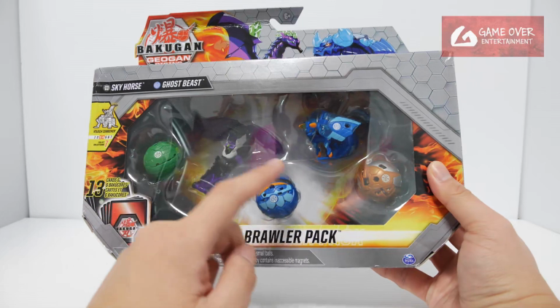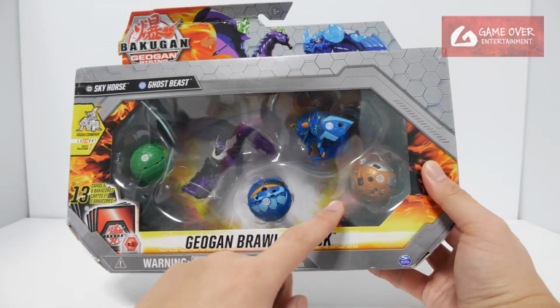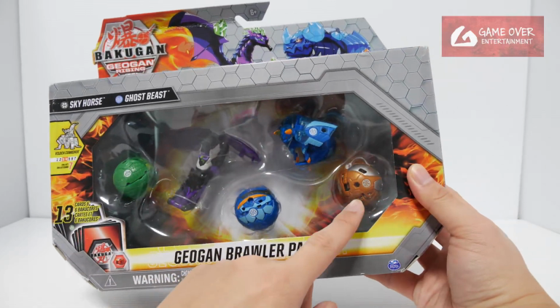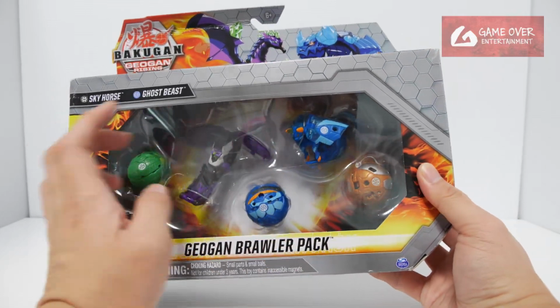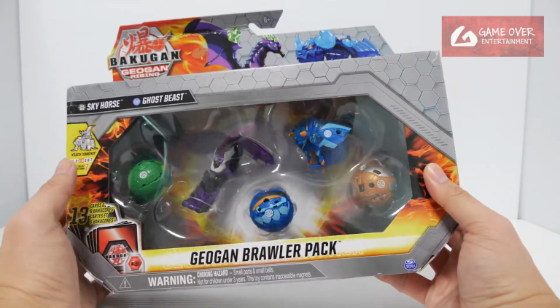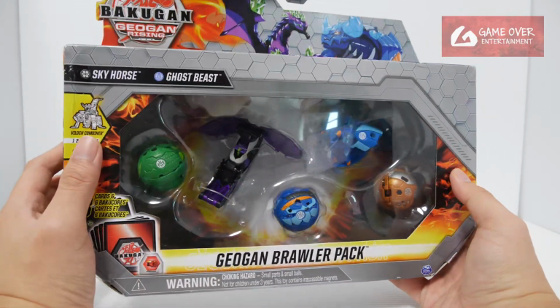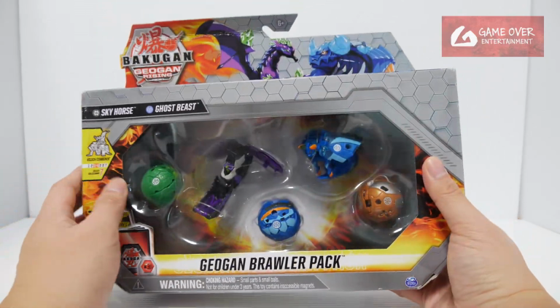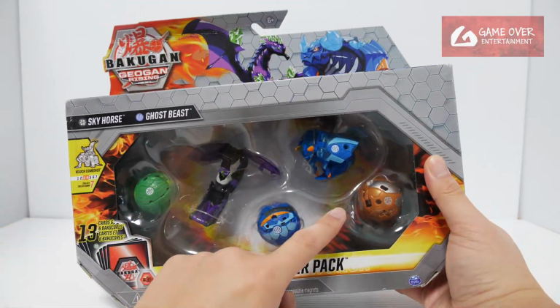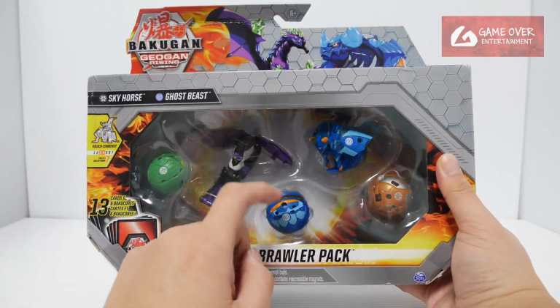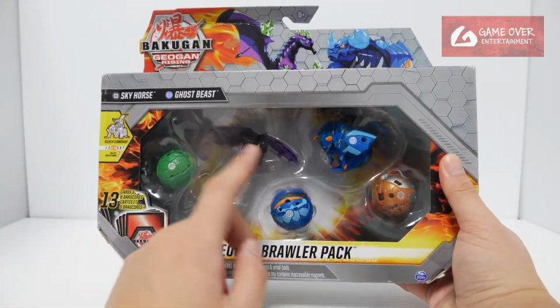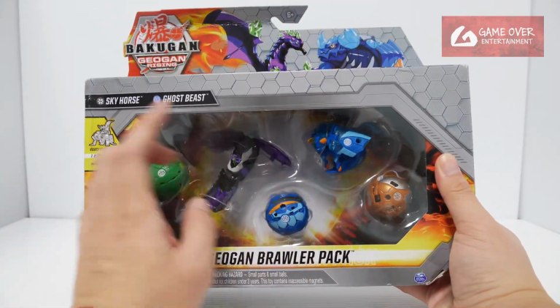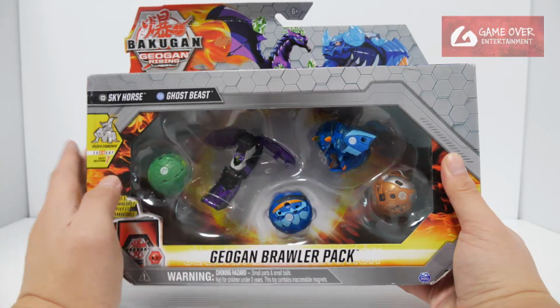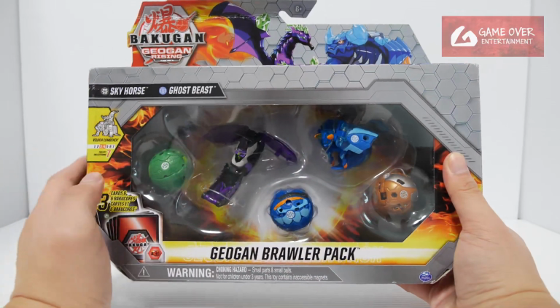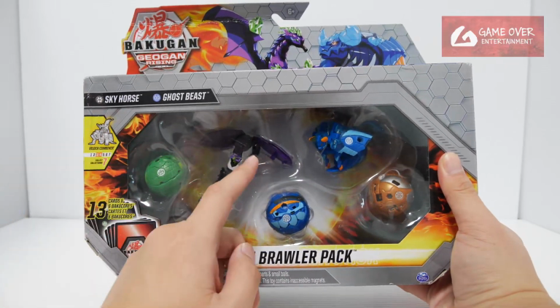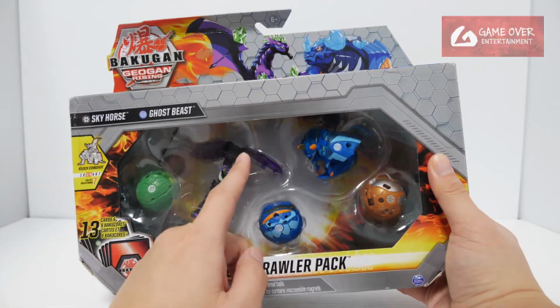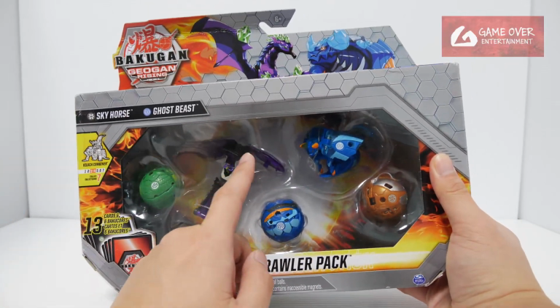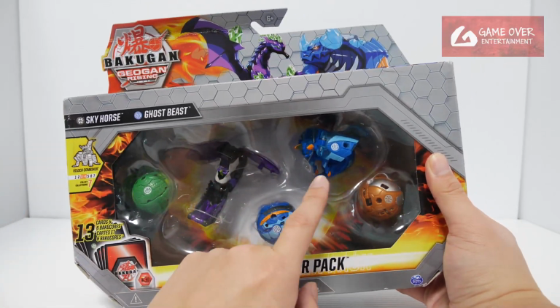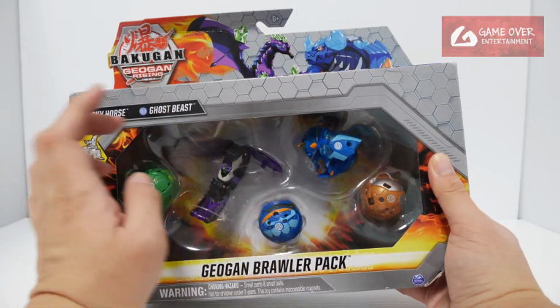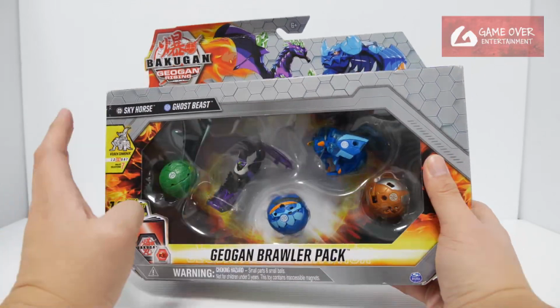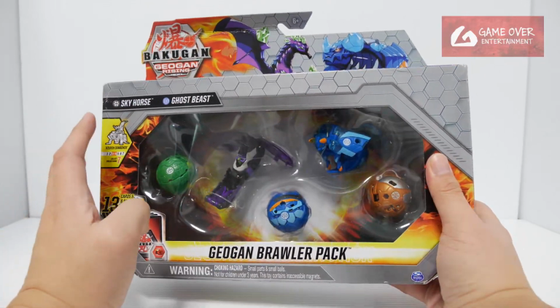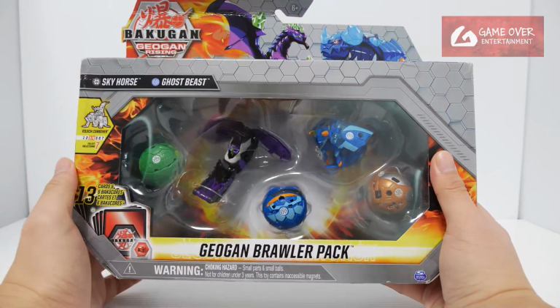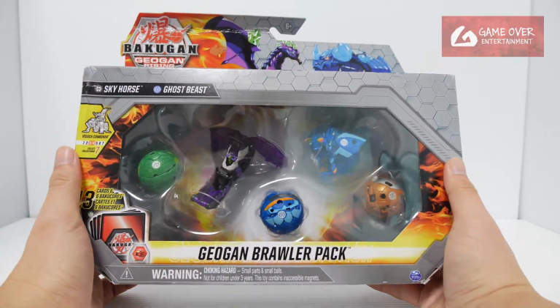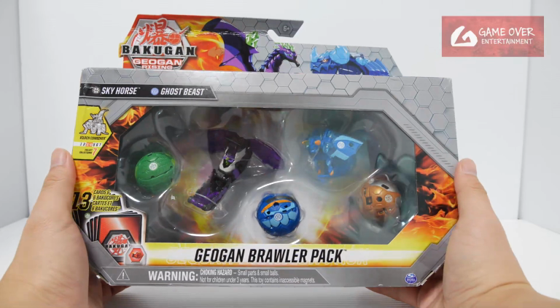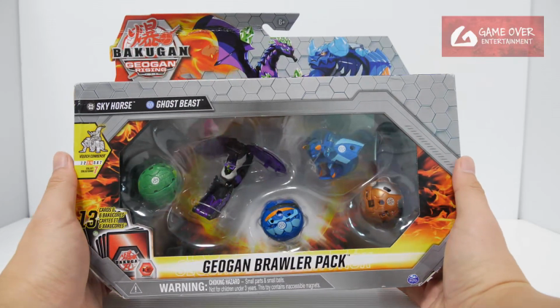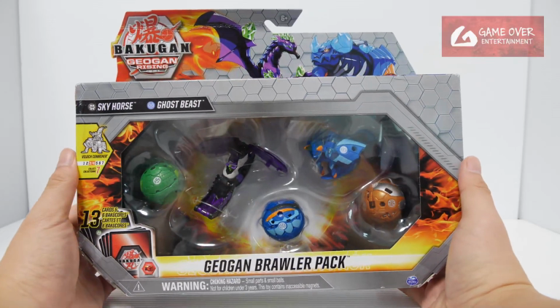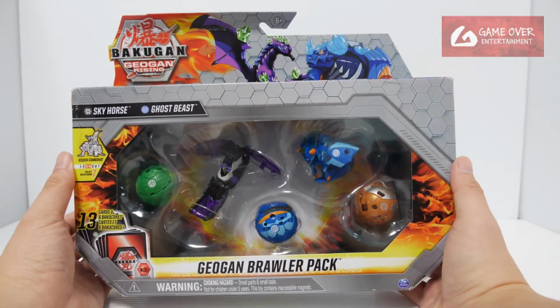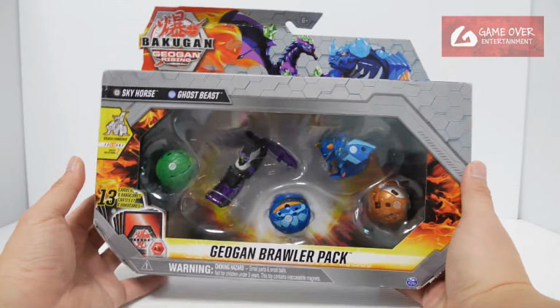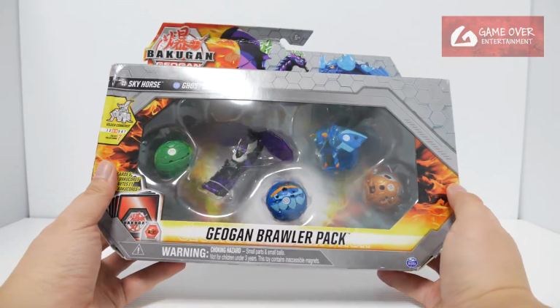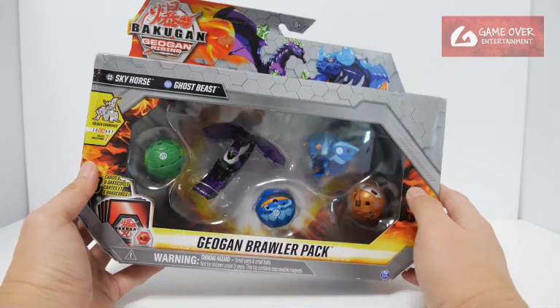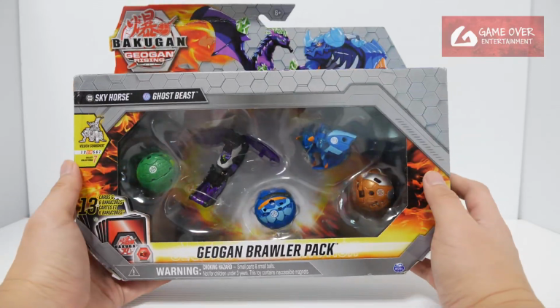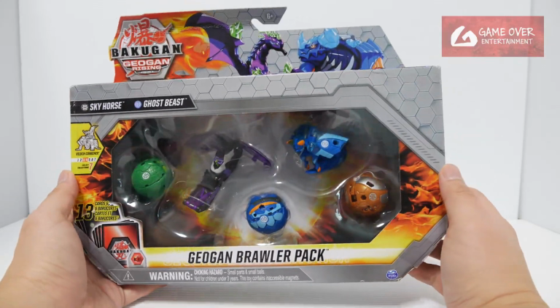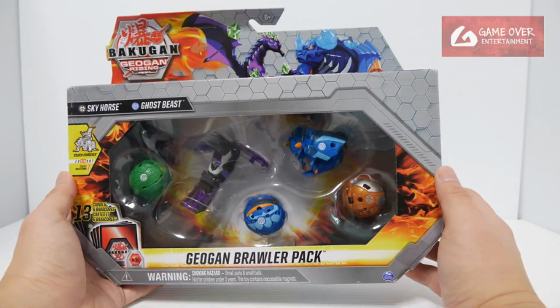These three — Jetra, Aerotowa, and Spearfin — can be found in other packs, so it's actually better to buy this pack if you want to get Skyhorse and Ghostbeast. For the last wave of the Jogan Brother packs, it's a little bit more difficult to find. Anyway, without further ado, let's open this up.